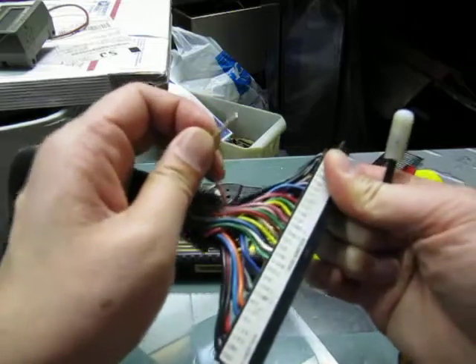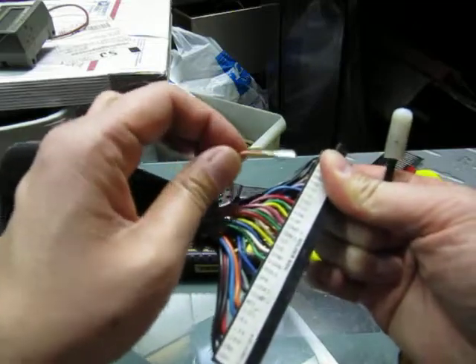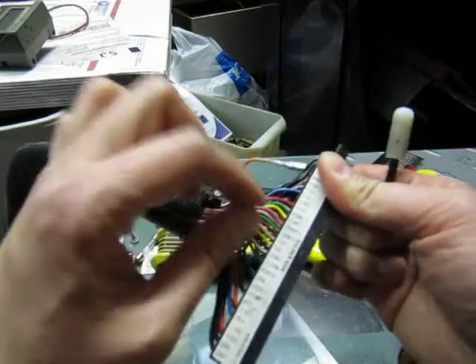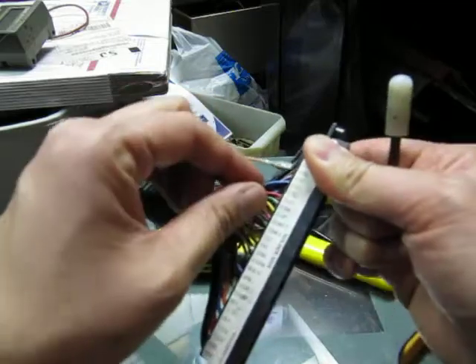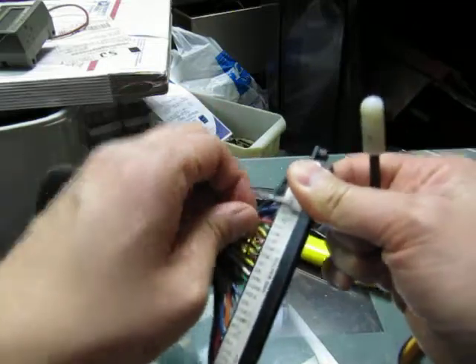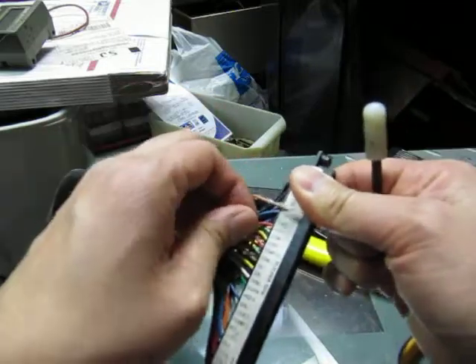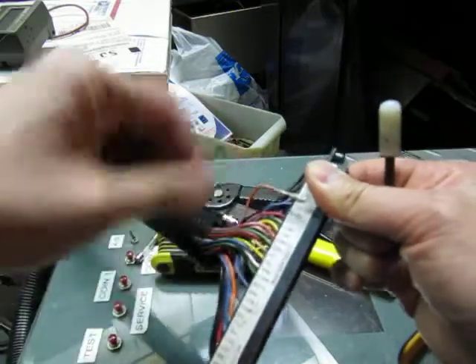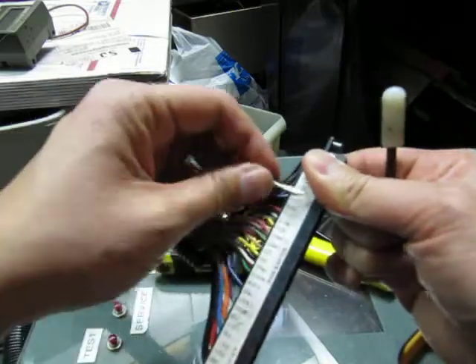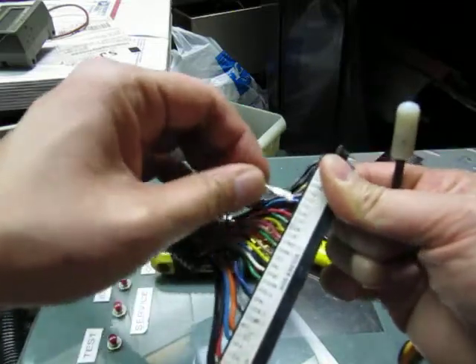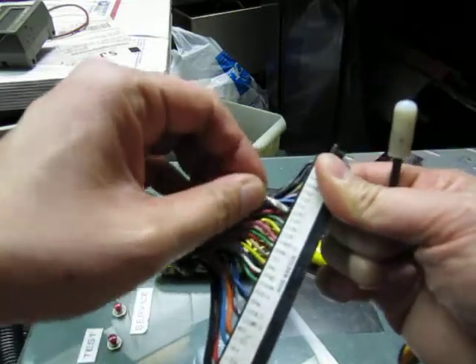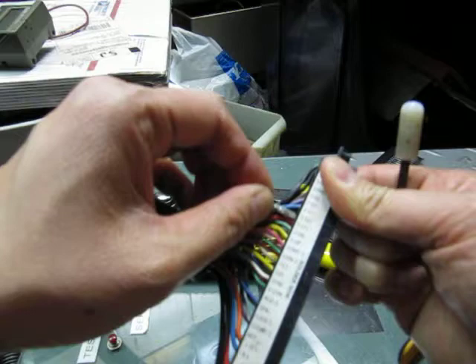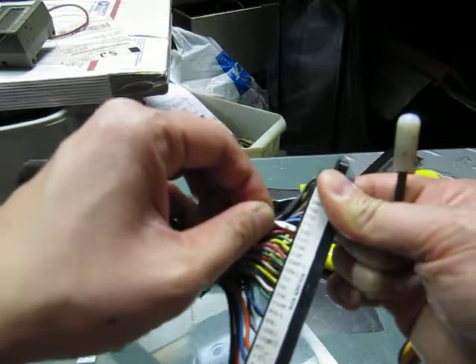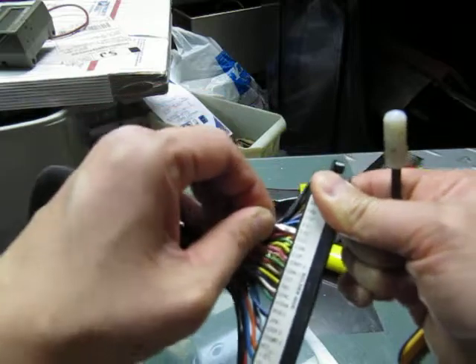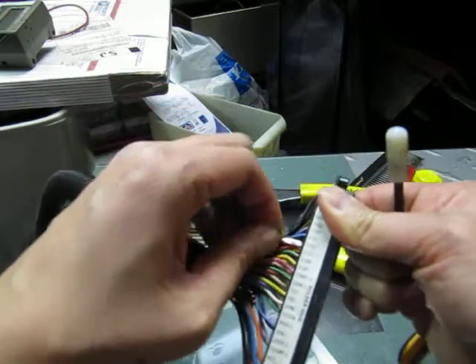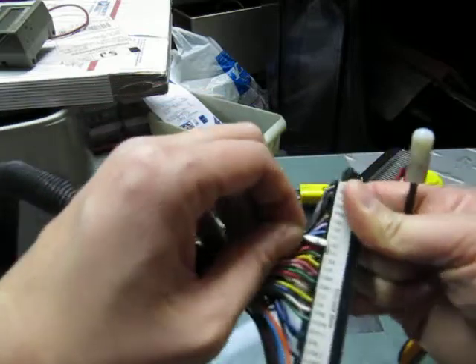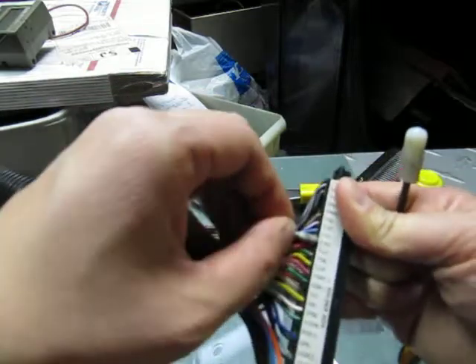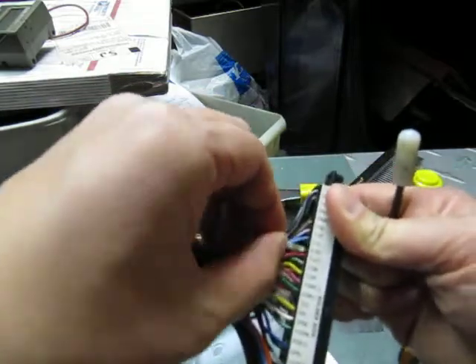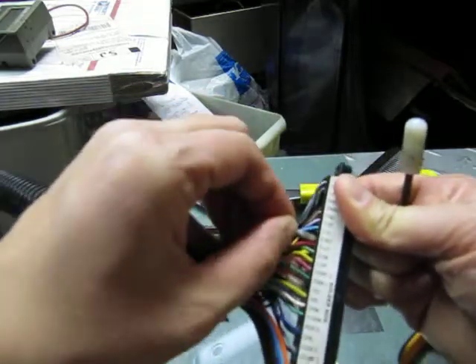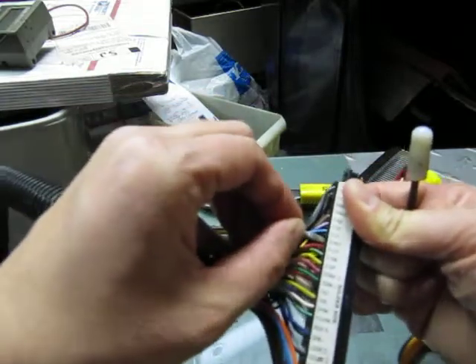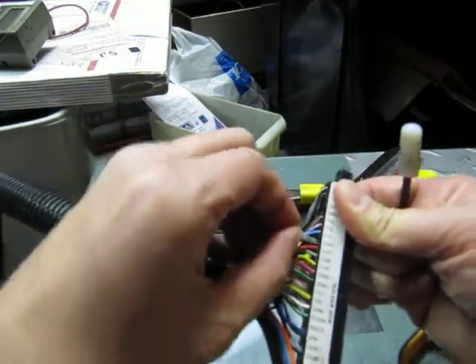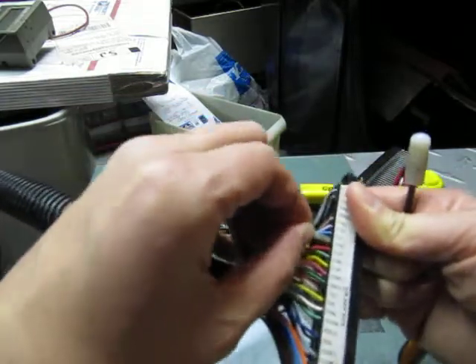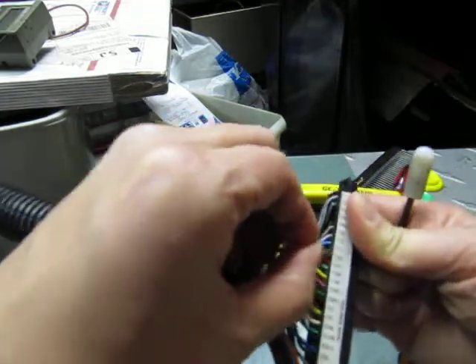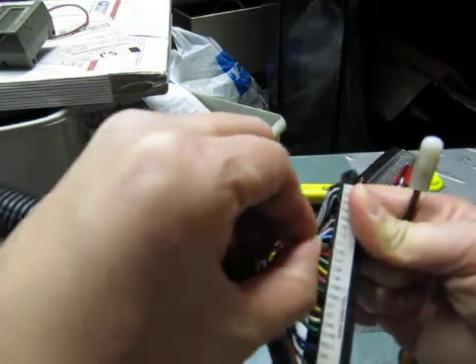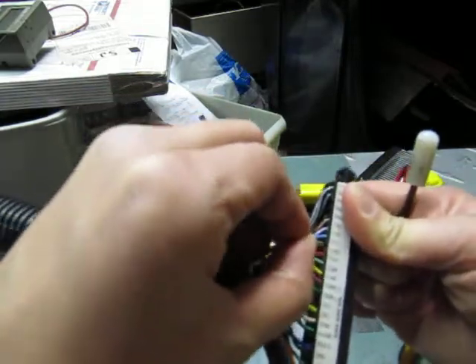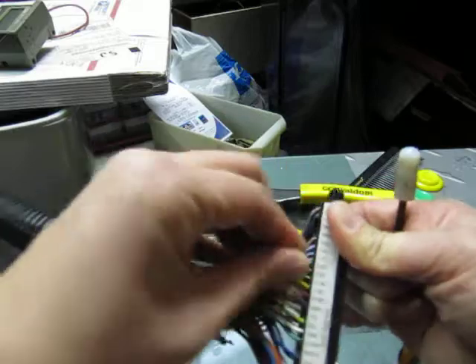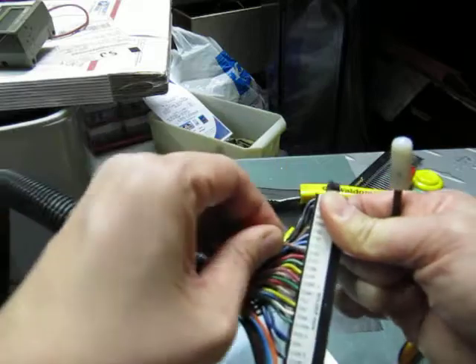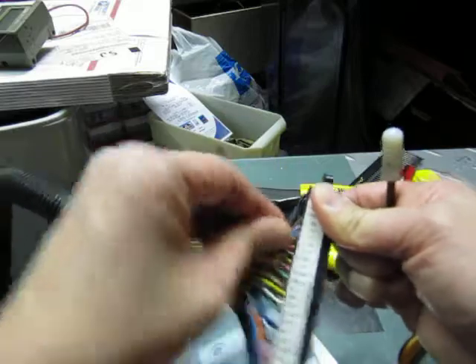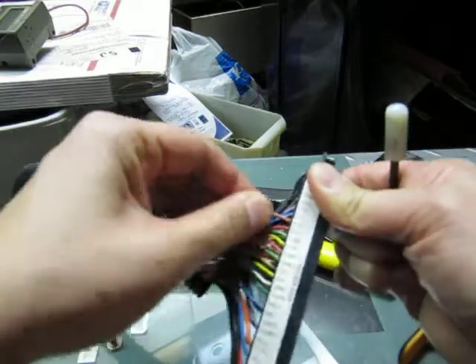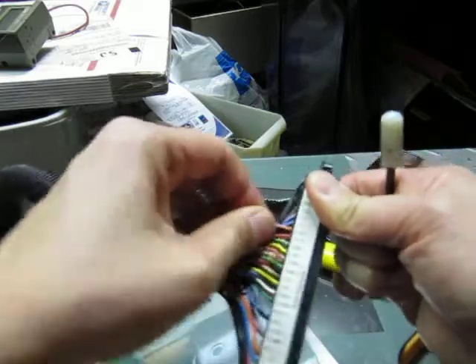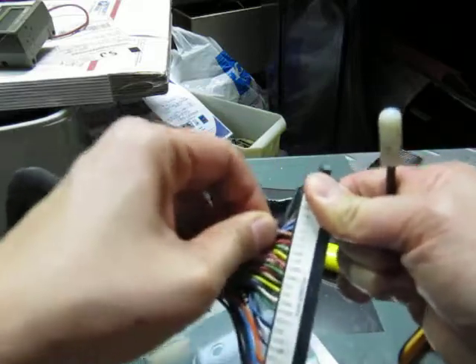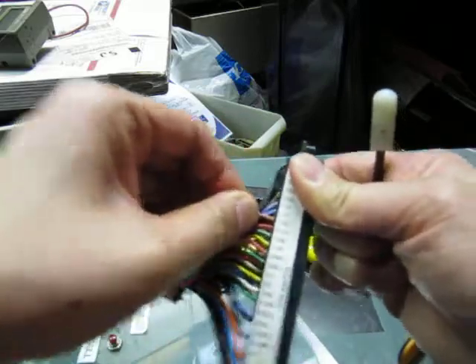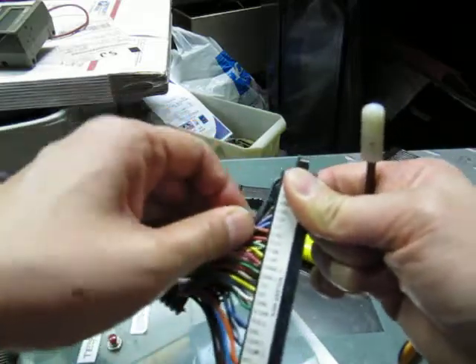Now I'll pull out the right pin, then pull out the left, swap them, and that'll fix the problem of swapped wires. When you stick it back in, you'll hear a clip.